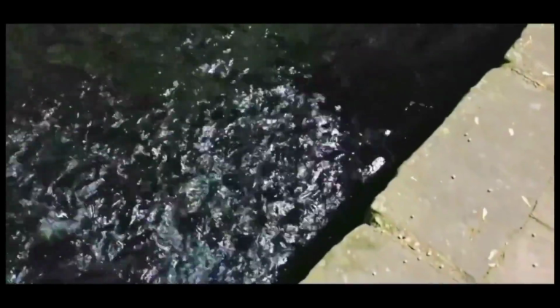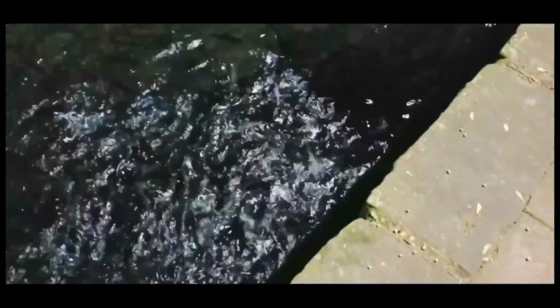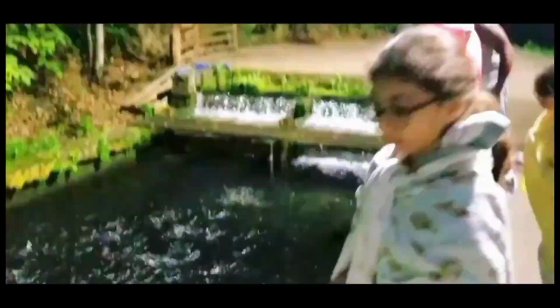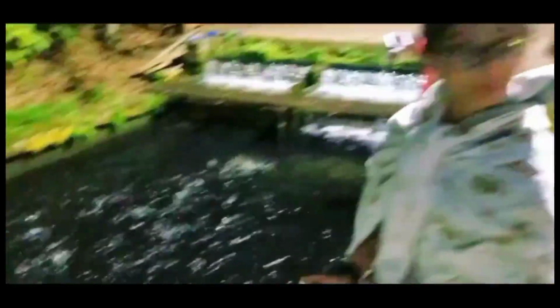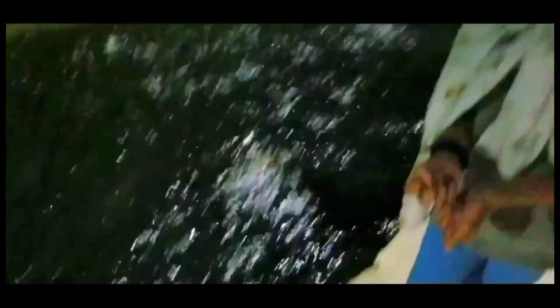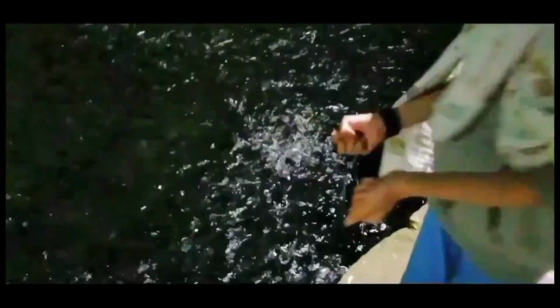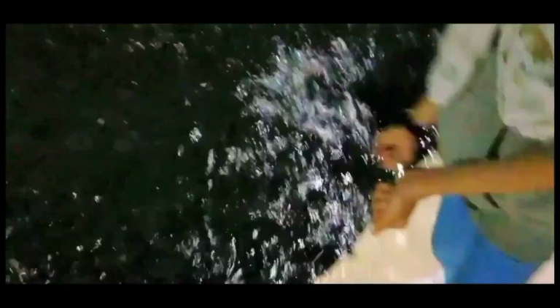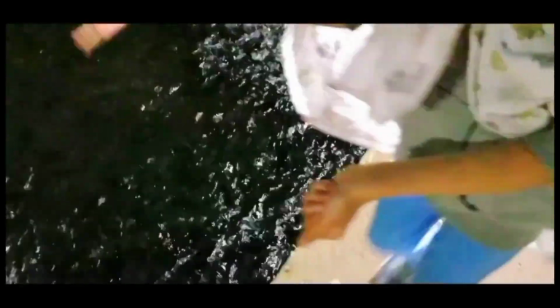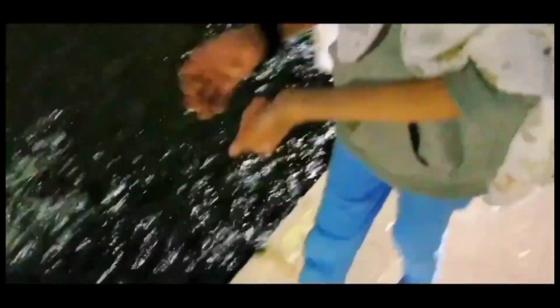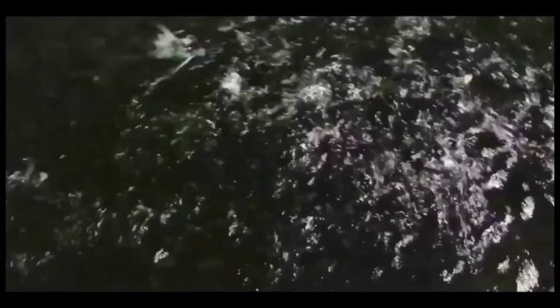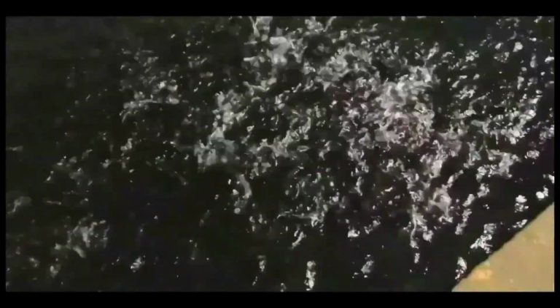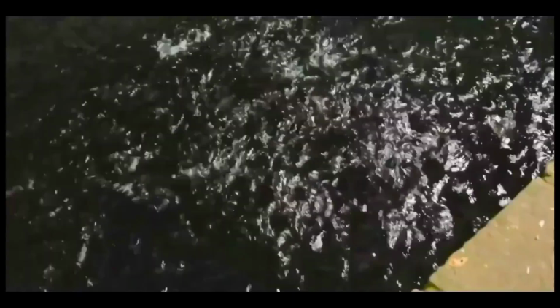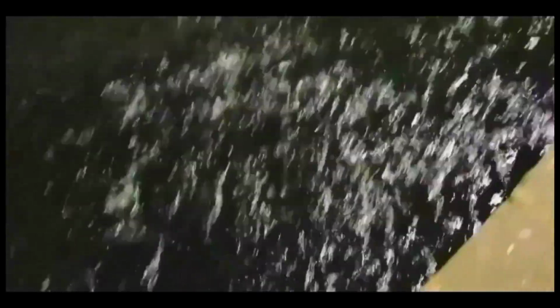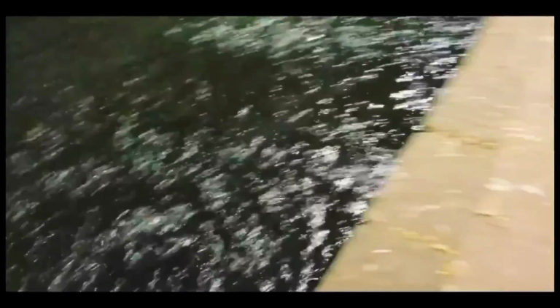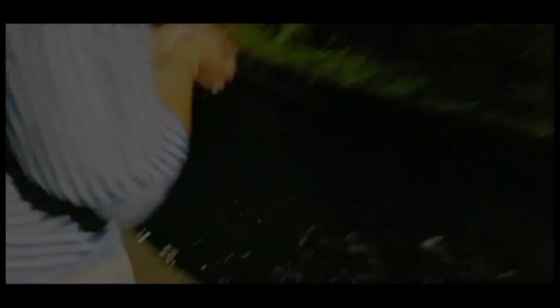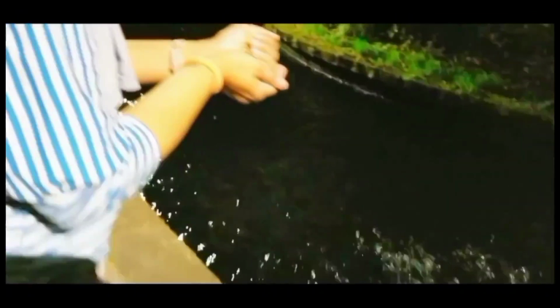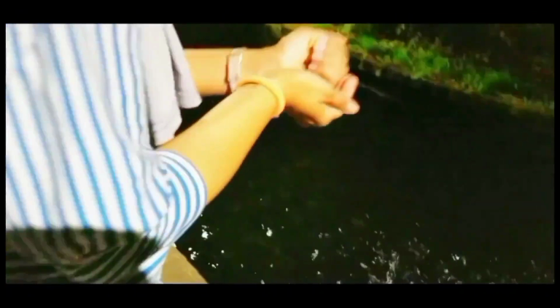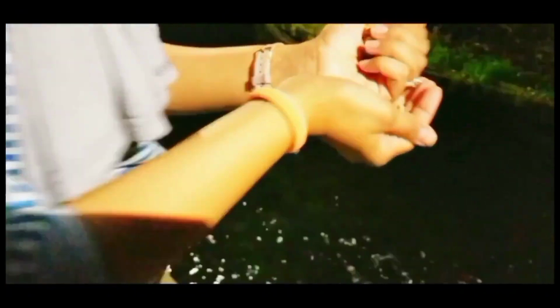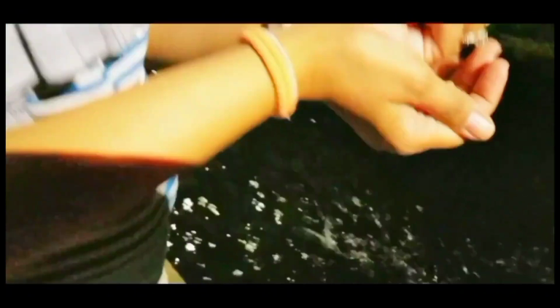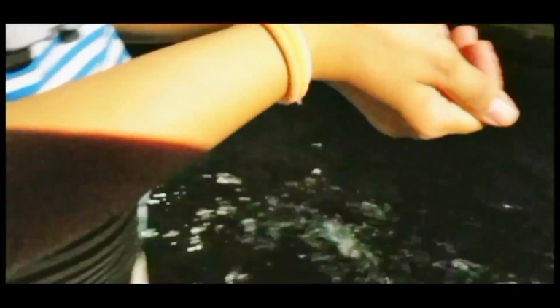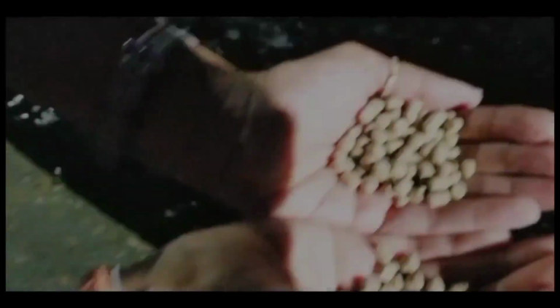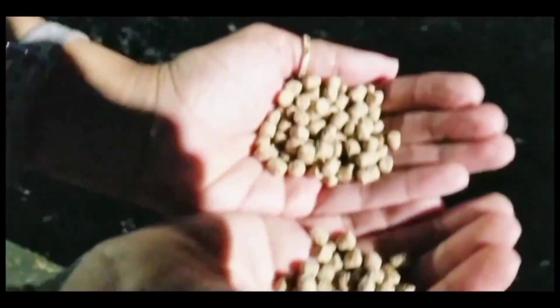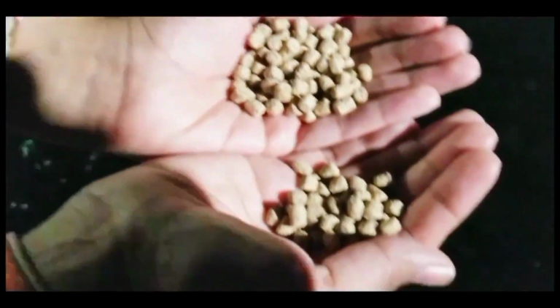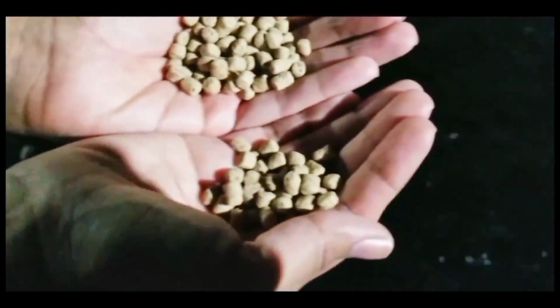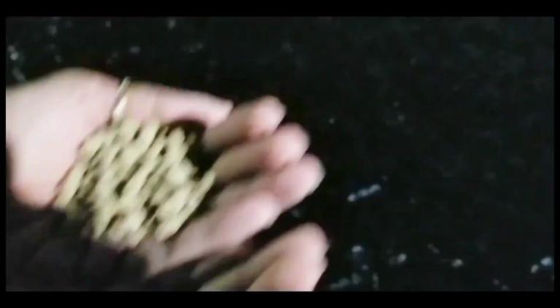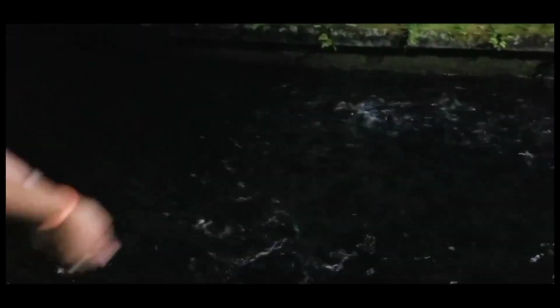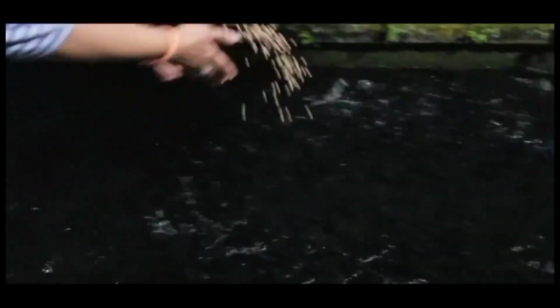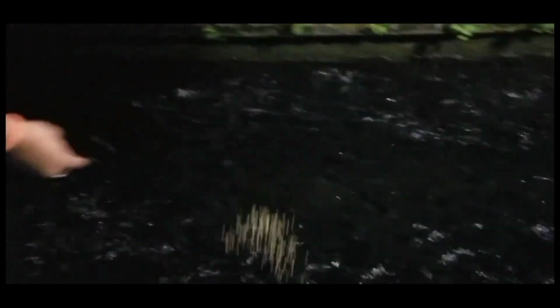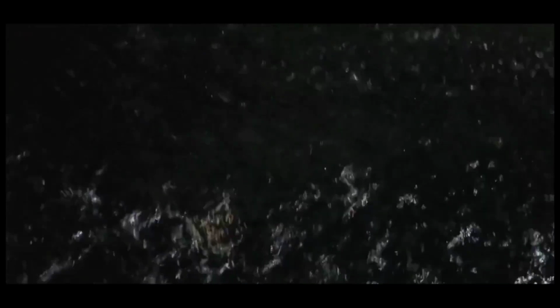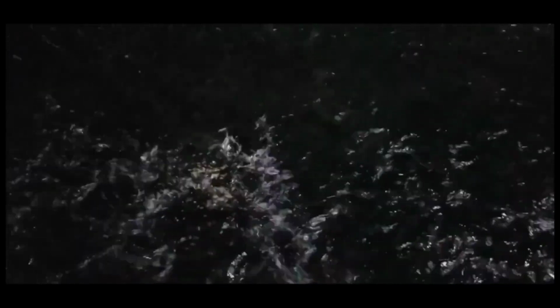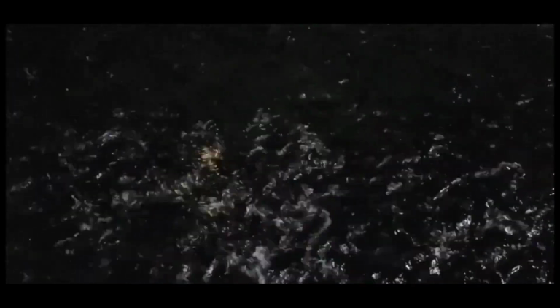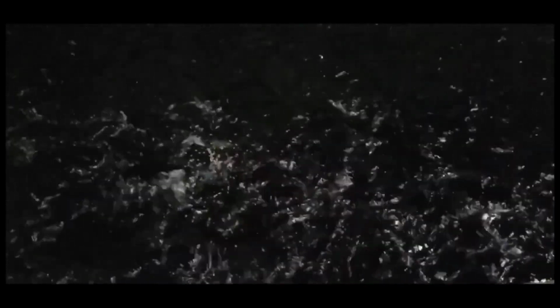The hatchery is known for raising trout, so we got to actually feed the baby trout fish, and it was great. It was such a nice experience for the kids. Look at those fish go after the food.